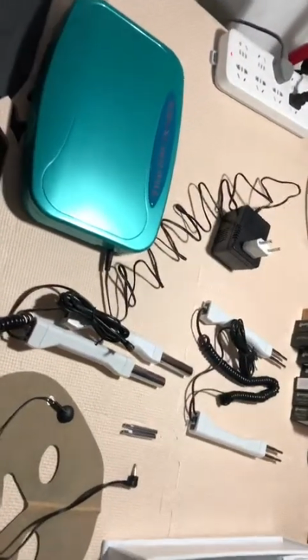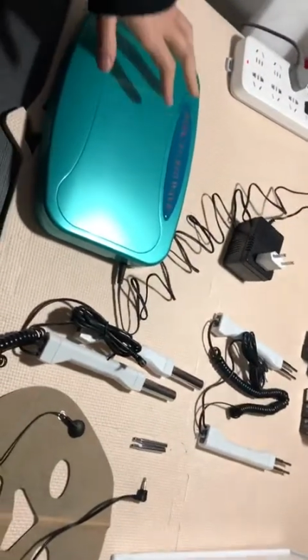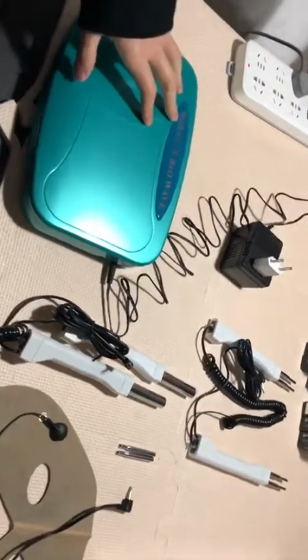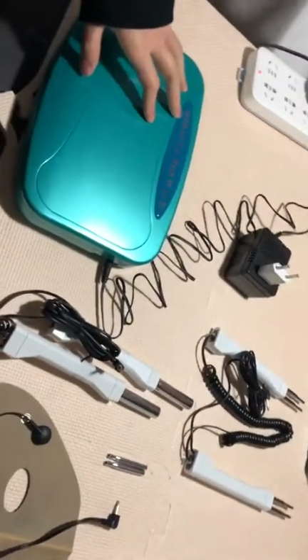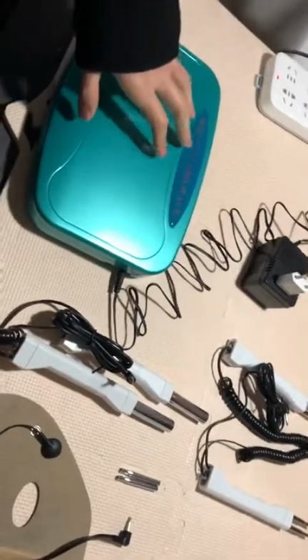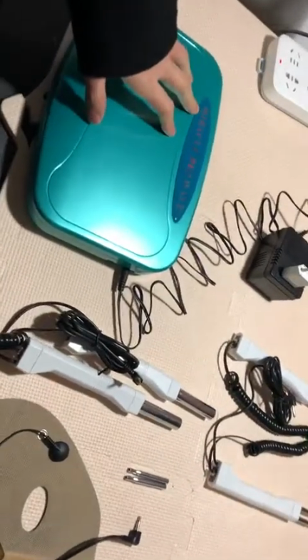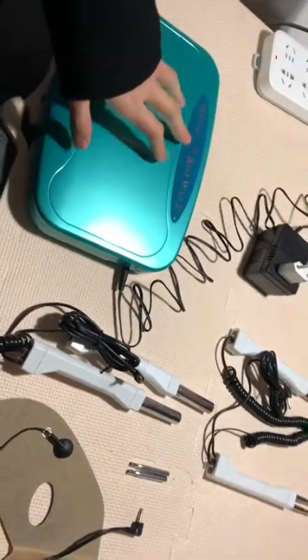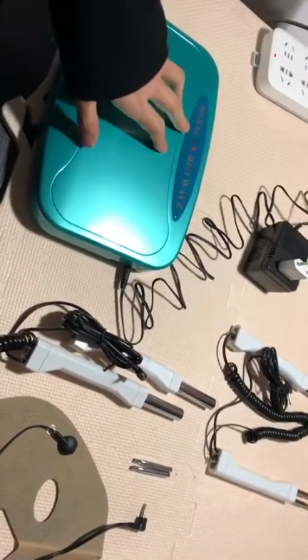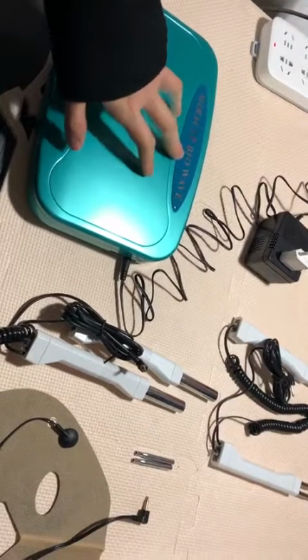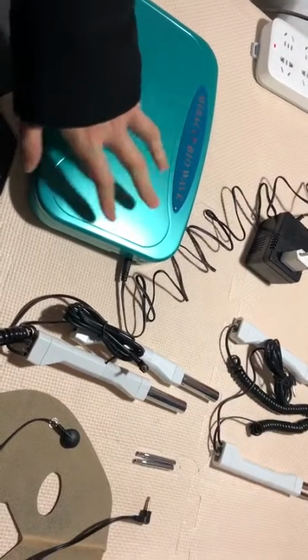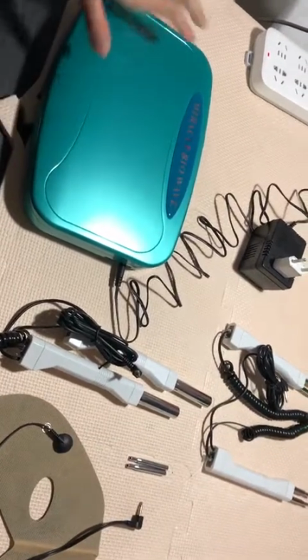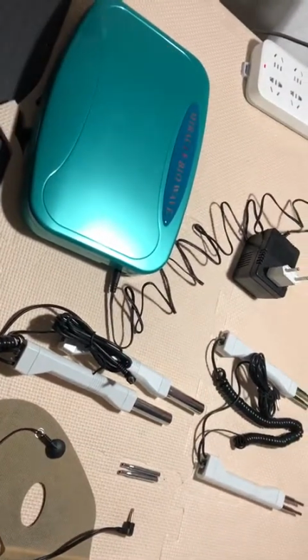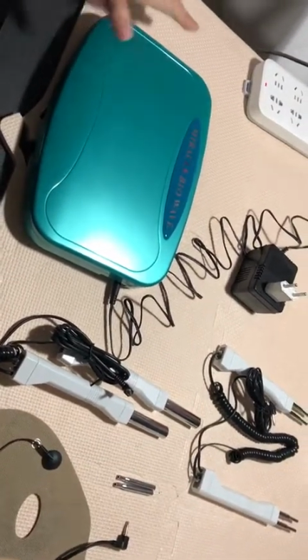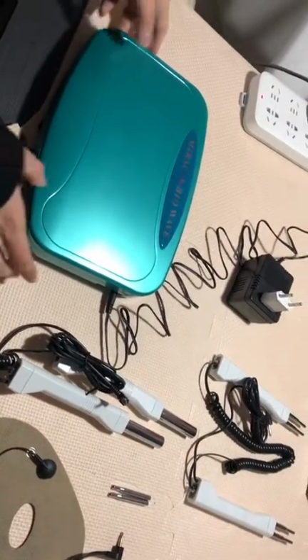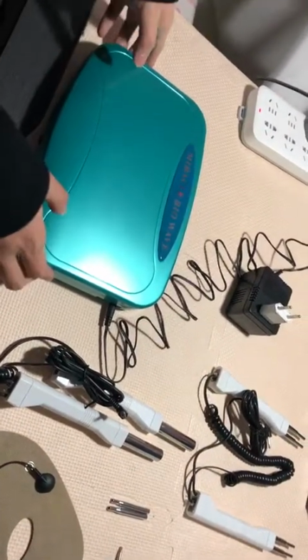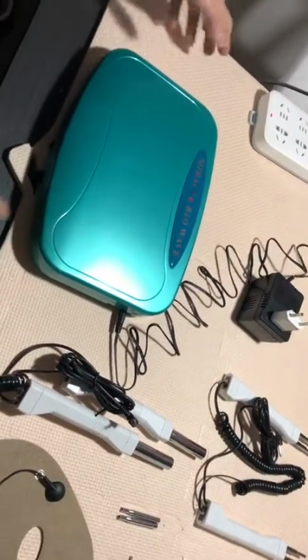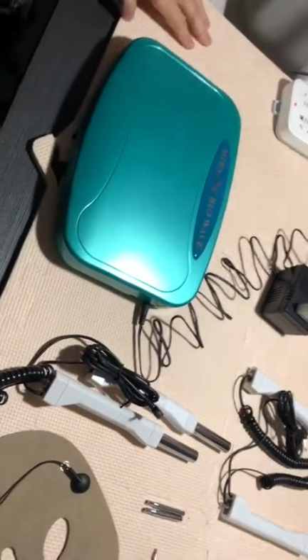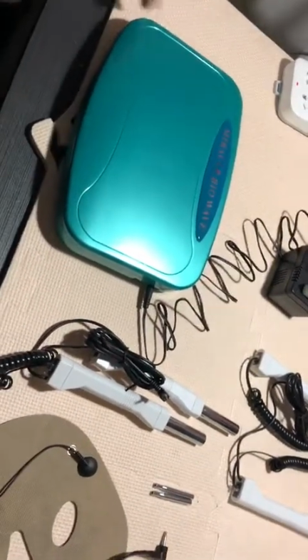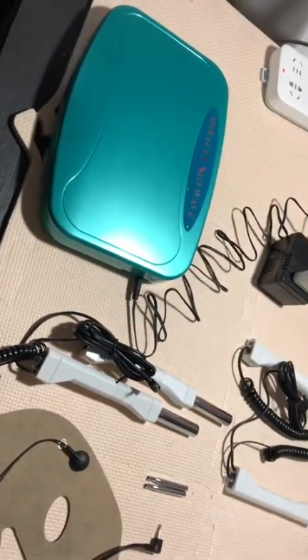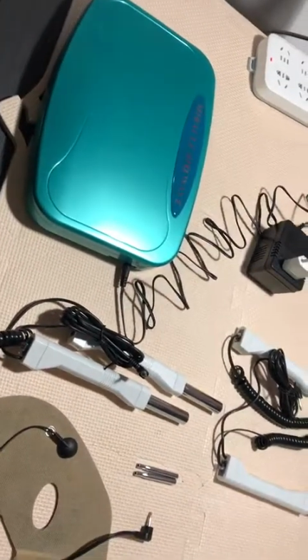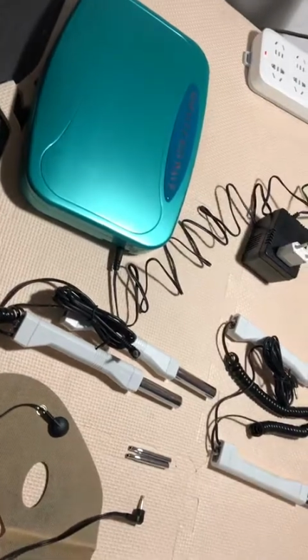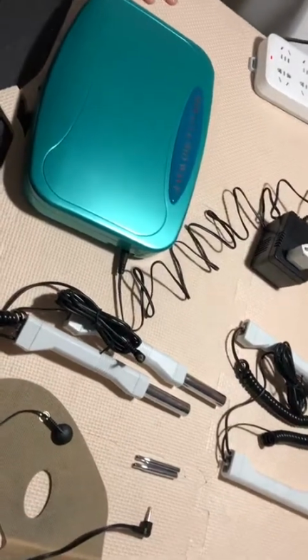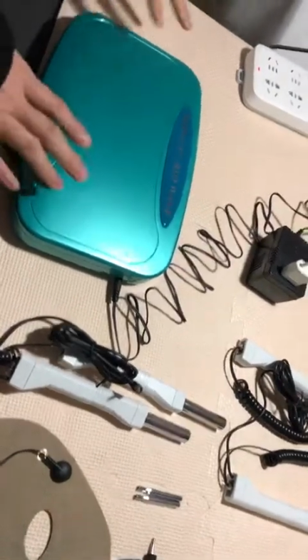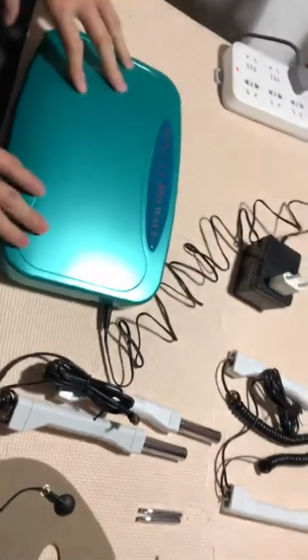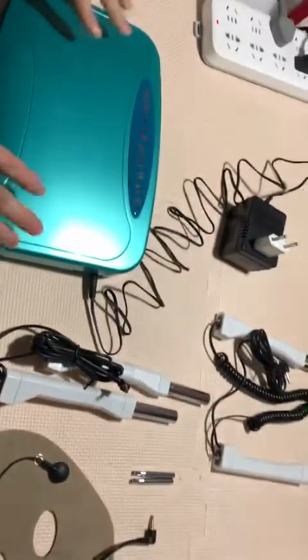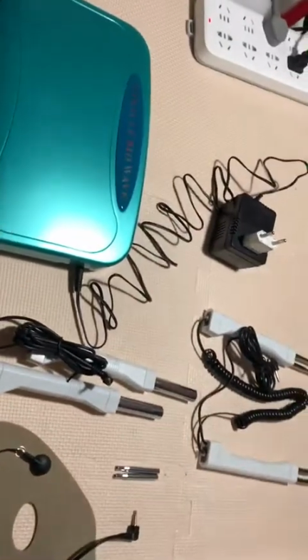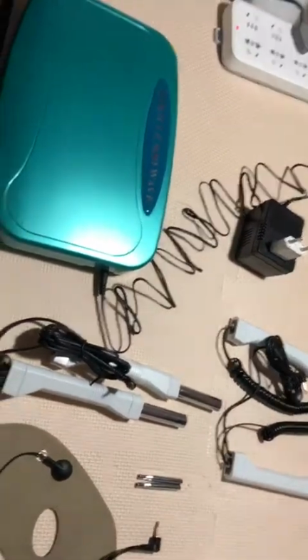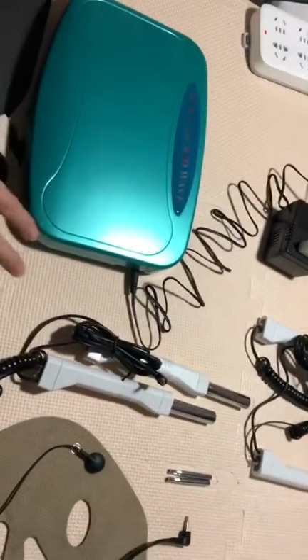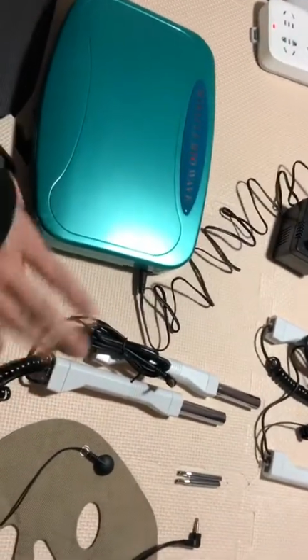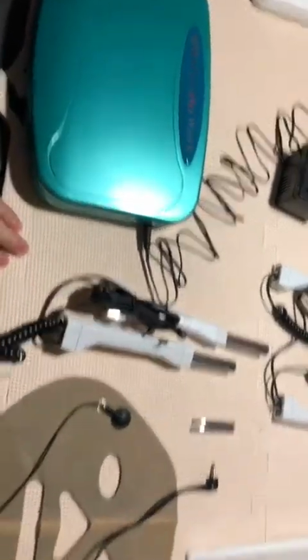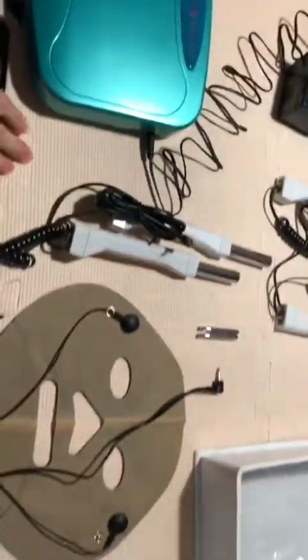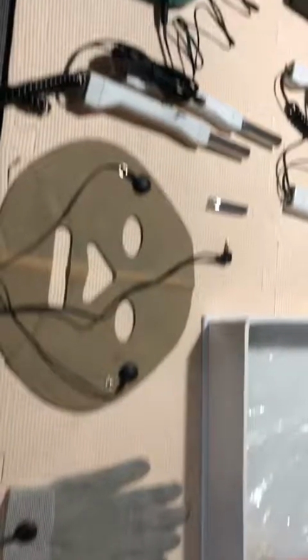Hello dear, thanks for ordering this Miracle BioWave microcurrent device from our site. First of all, let's give you a brief and simple introduction of the machine and how to operate it and its related spare parts.